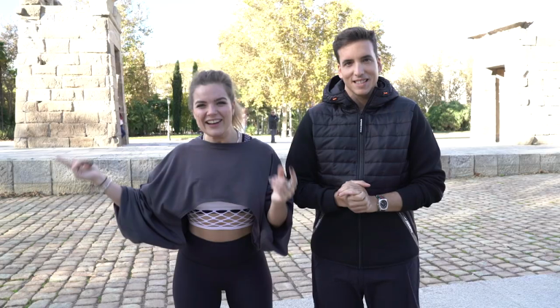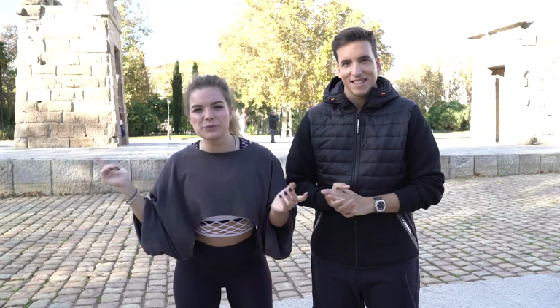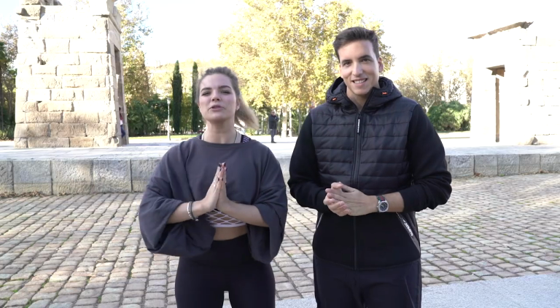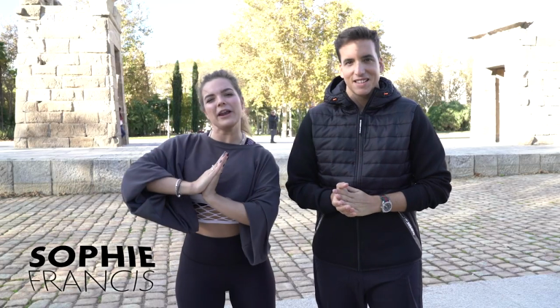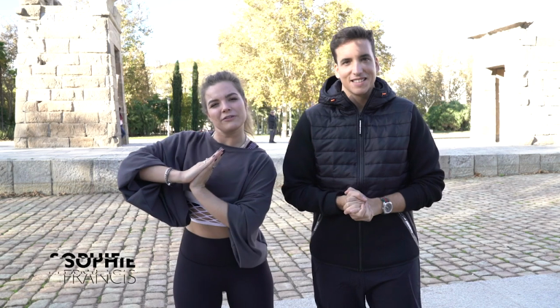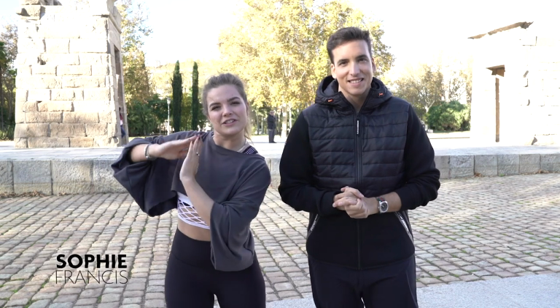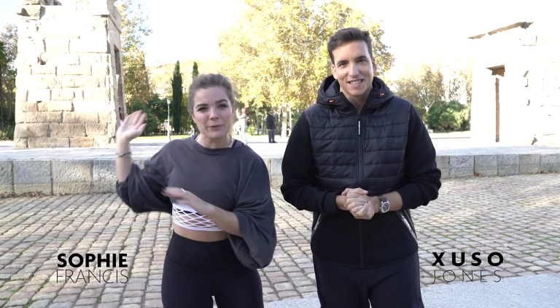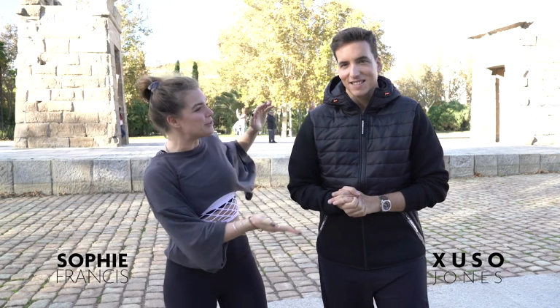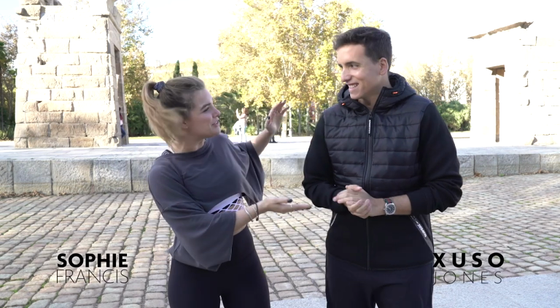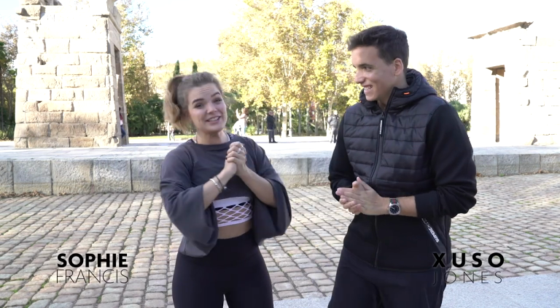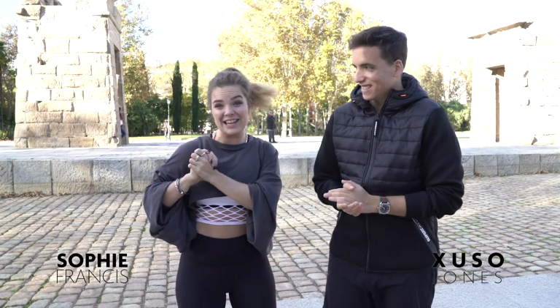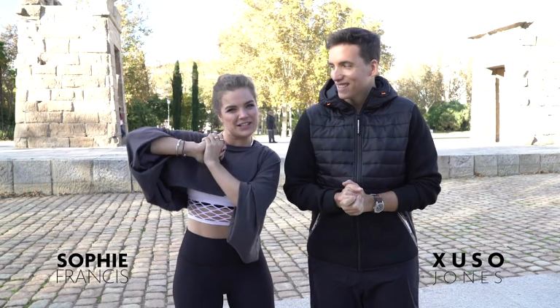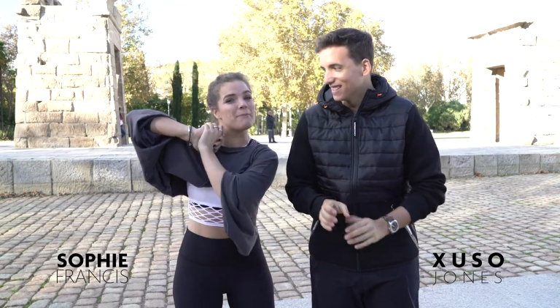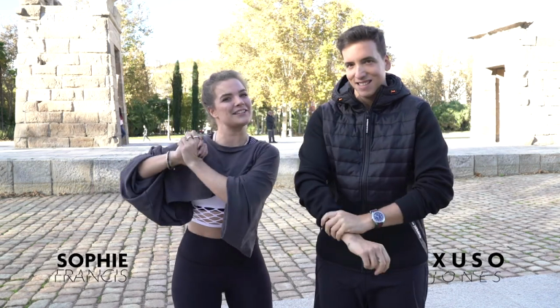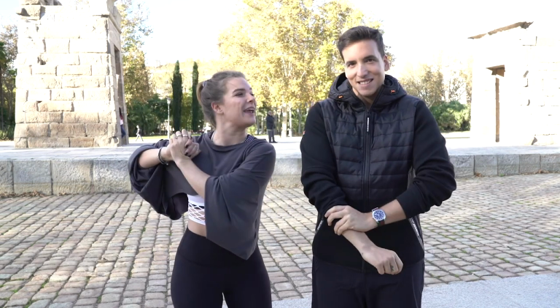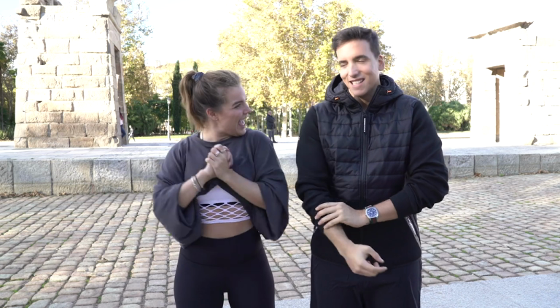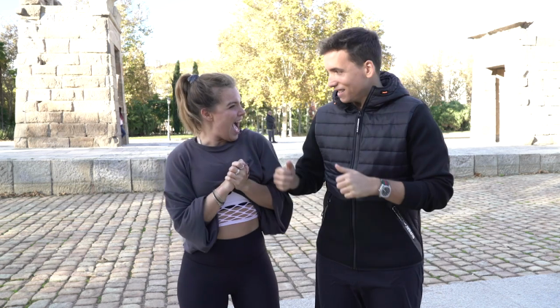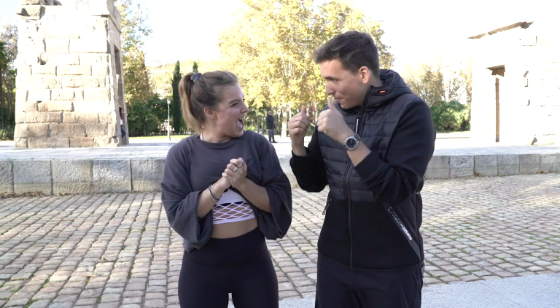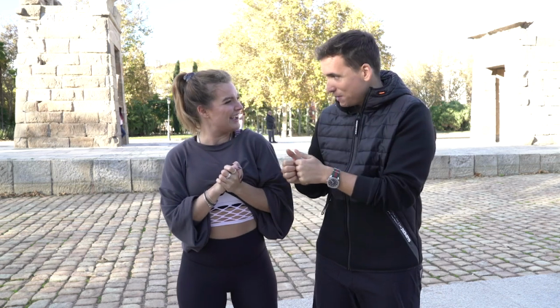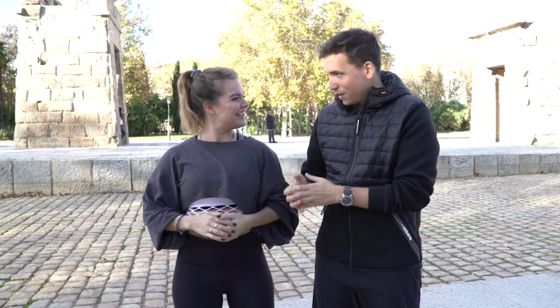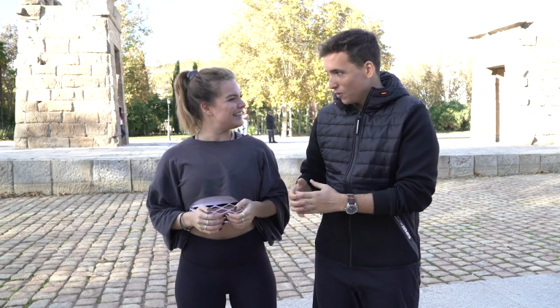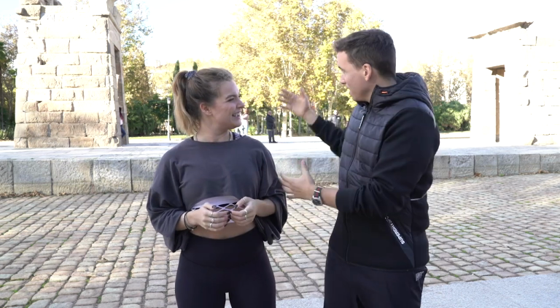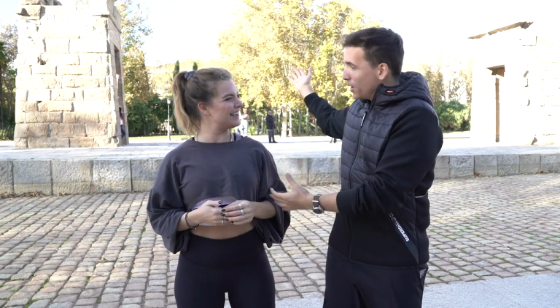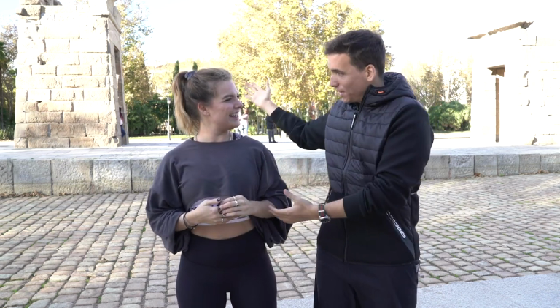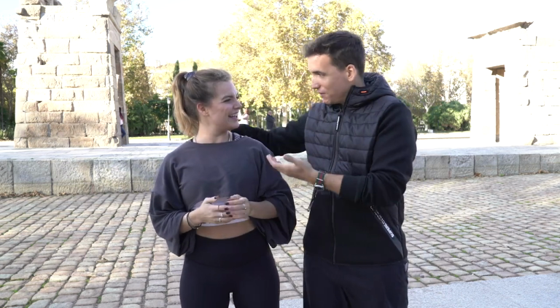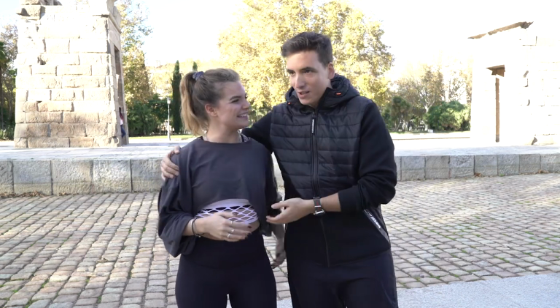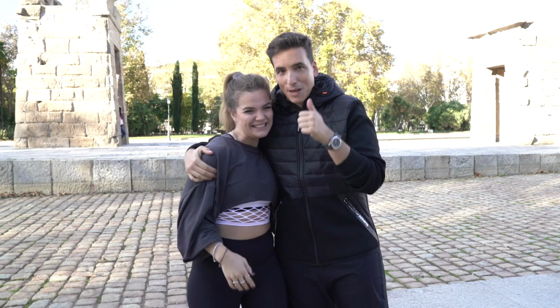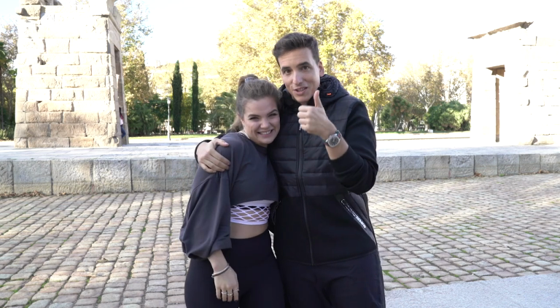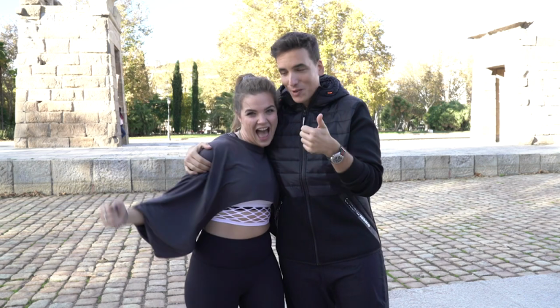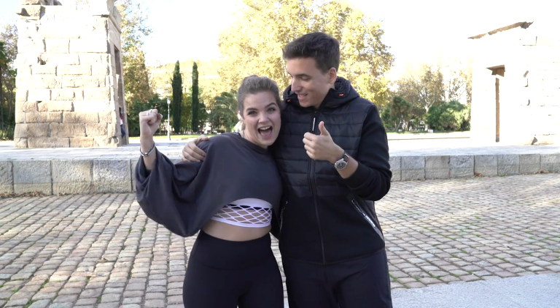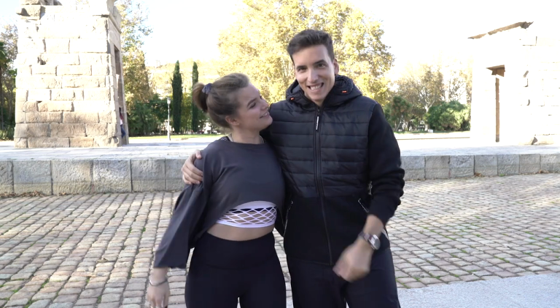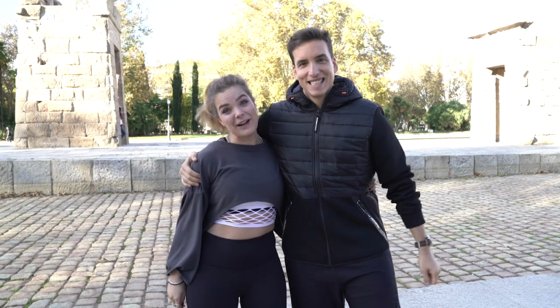Hello guys, welcome to Brand New Beyond Fitness. I'm here with Chusso Jones, which is insane because he's one of the best singers of Spain. I'm very happy to be here with you, to be in Templo de la Boda Madrid and having you here to do some exercise together. Let's go, vamos!